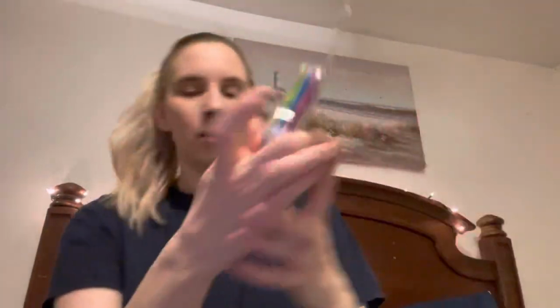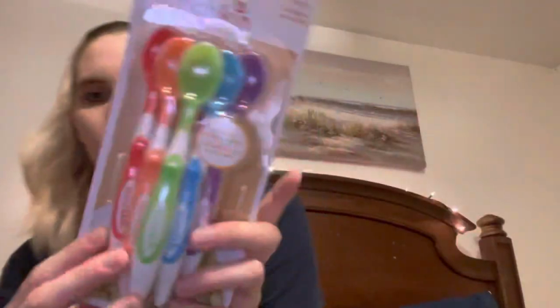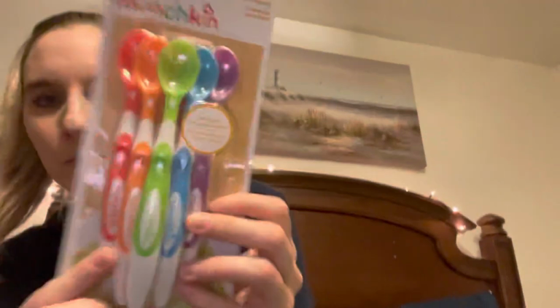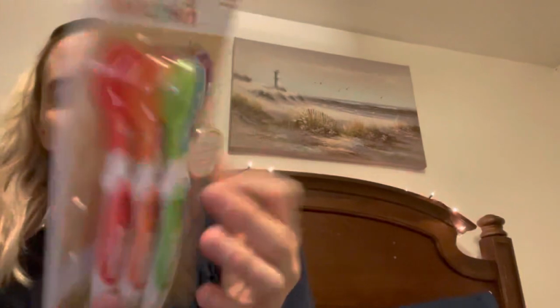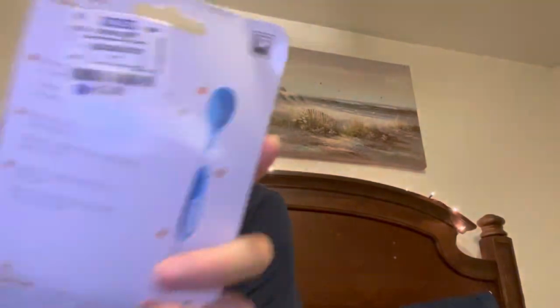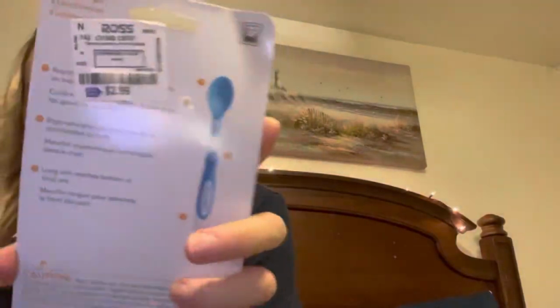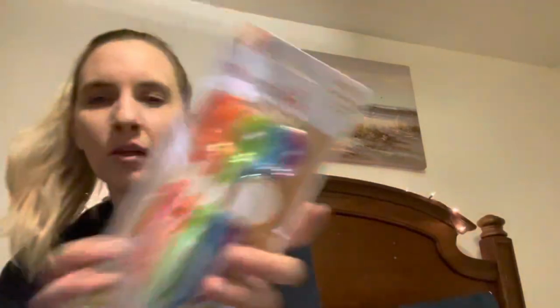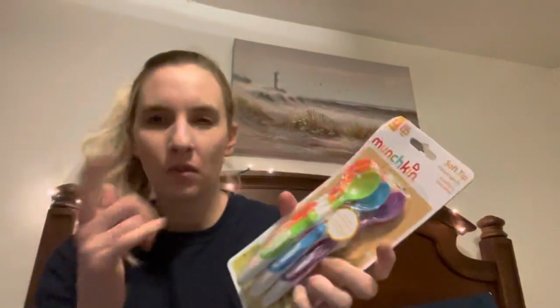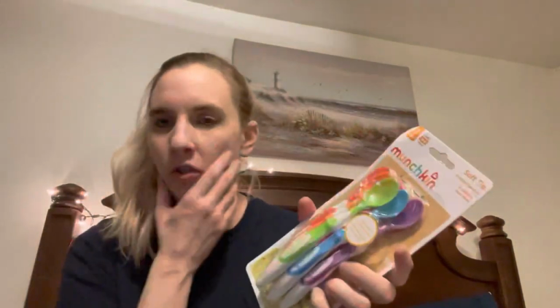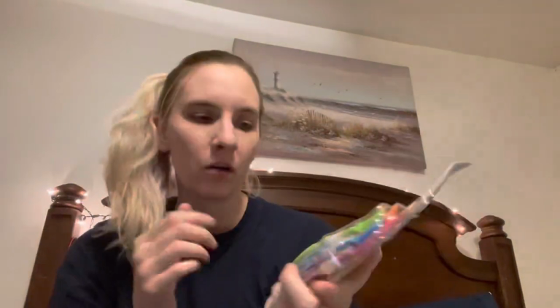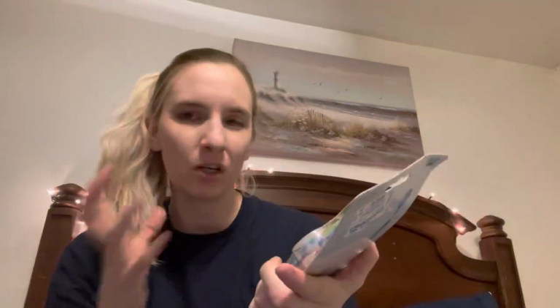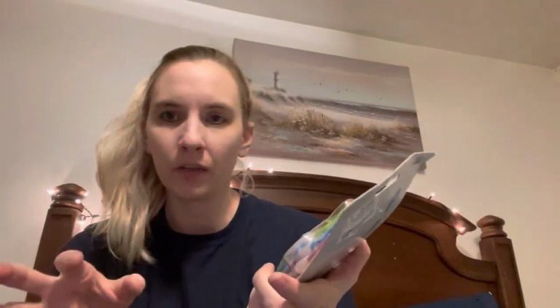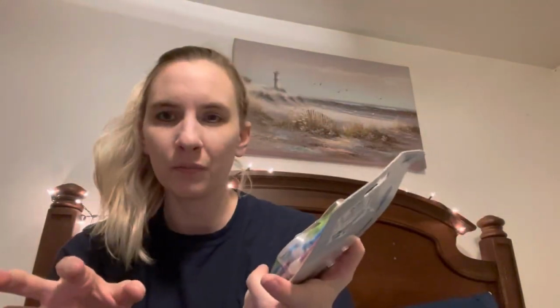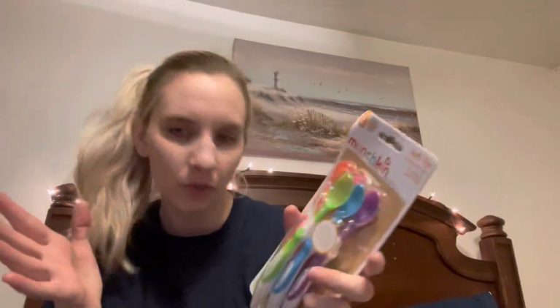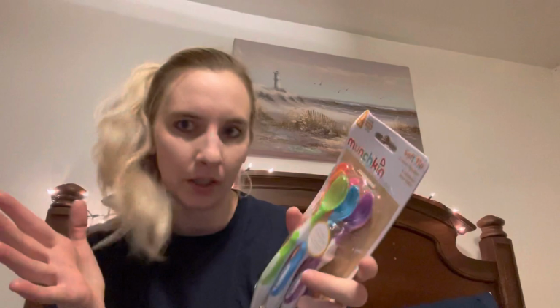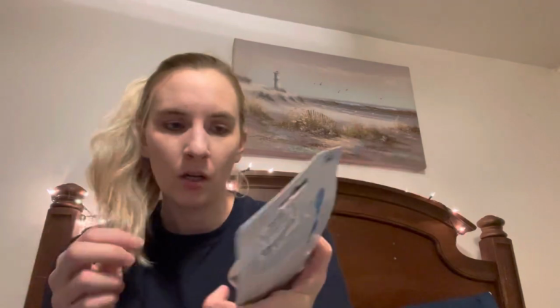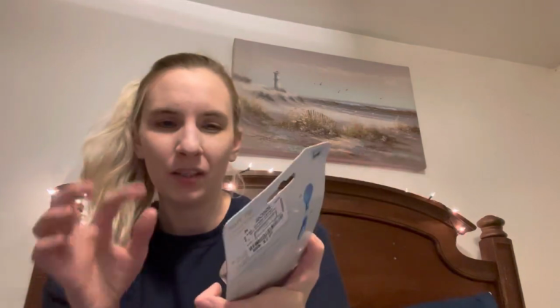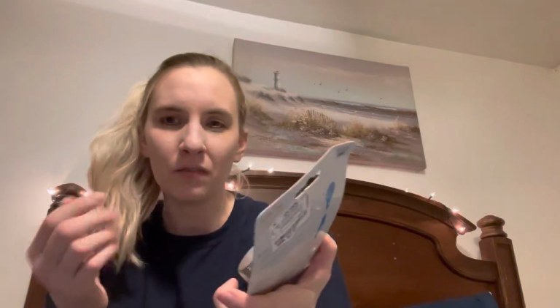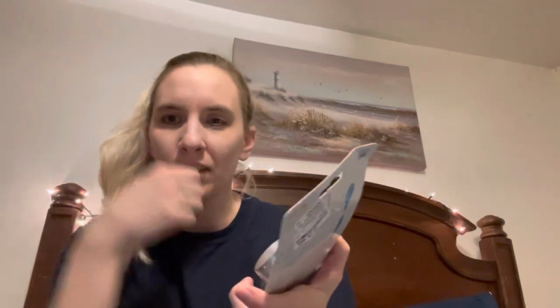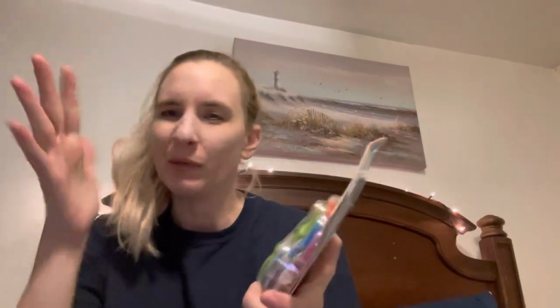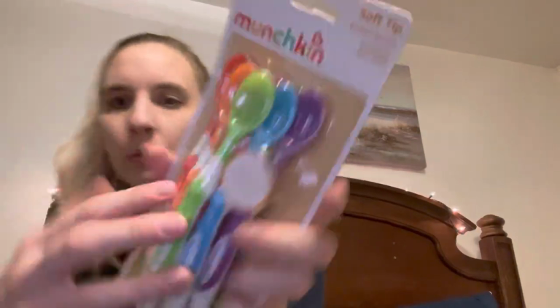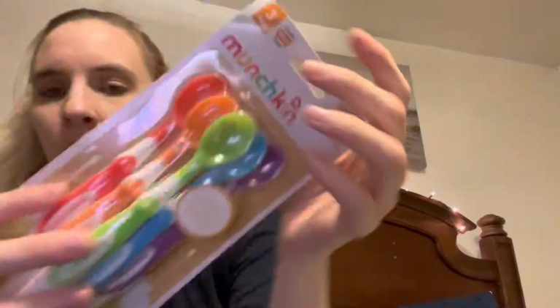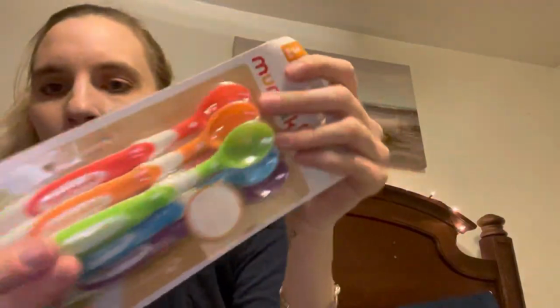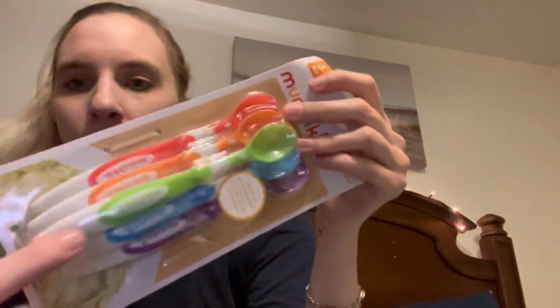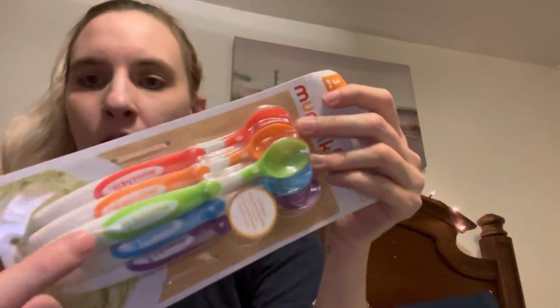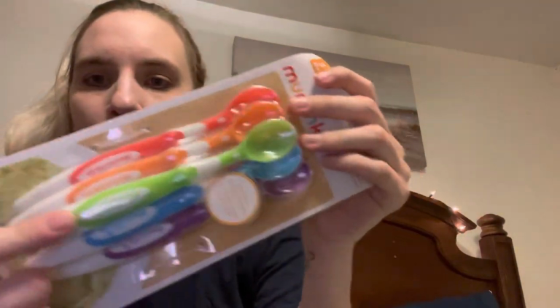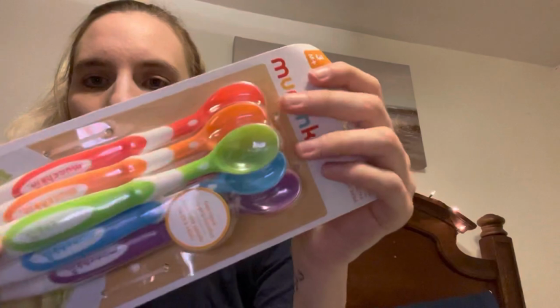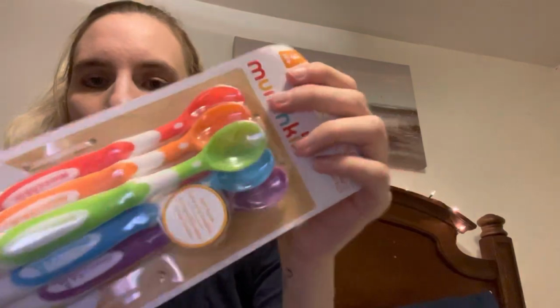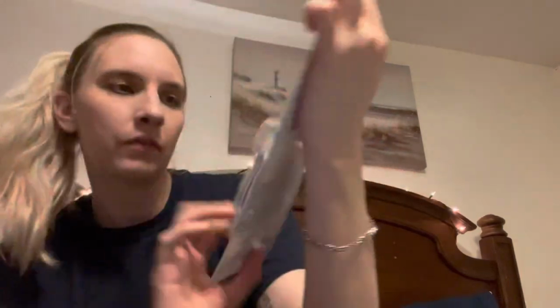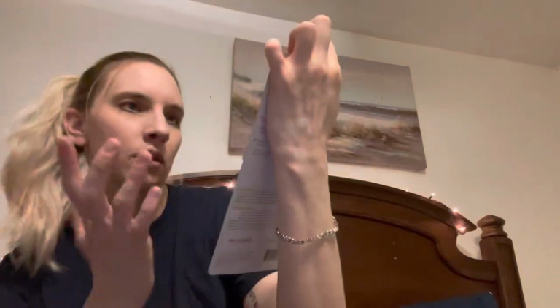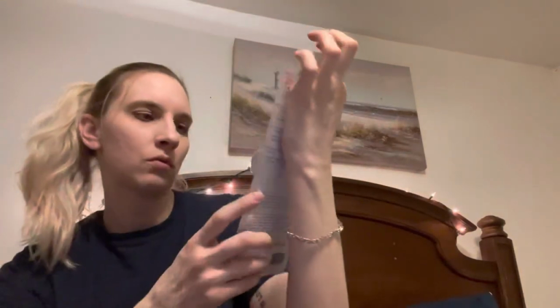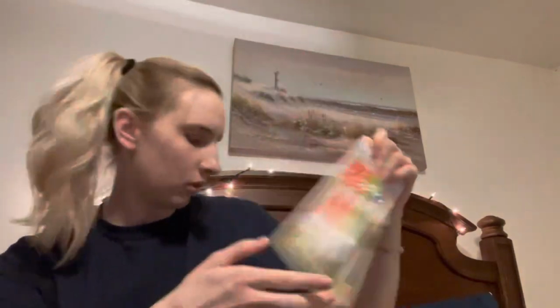Then I grabbed some more spoons — $2.99 for six. I got spoons at the dollar tray before but I'm not really a fan of them. The stuff doesn't scoop out very well, but I do have this brand, so I figured six spoons for $2.99 was a good deal.